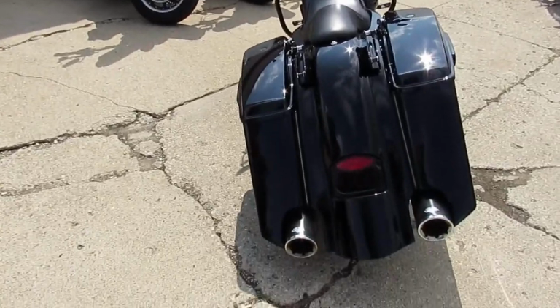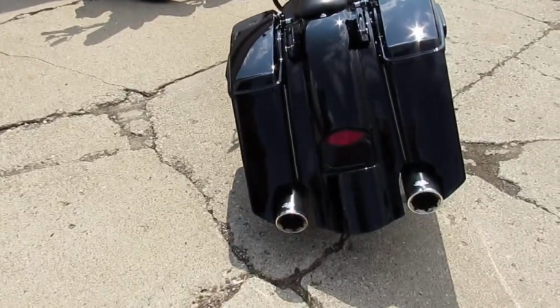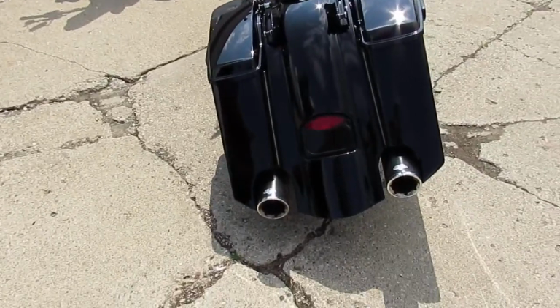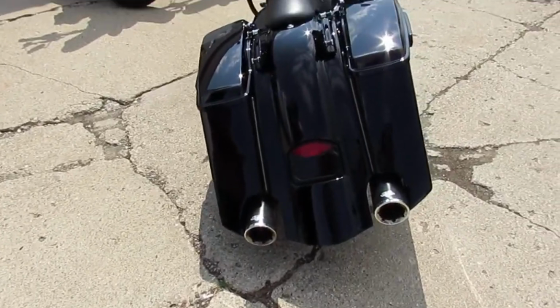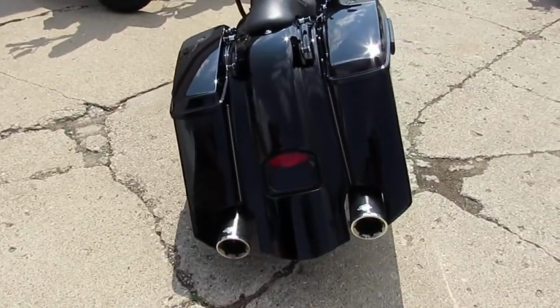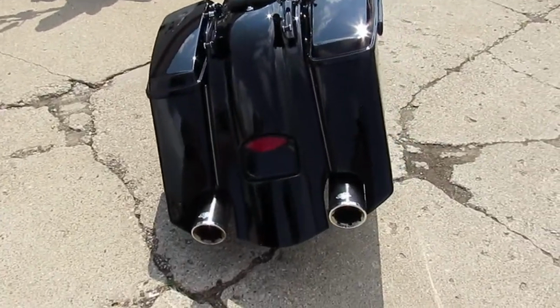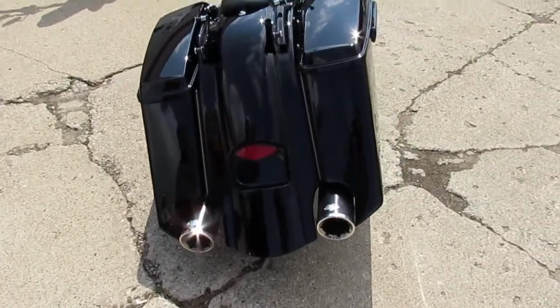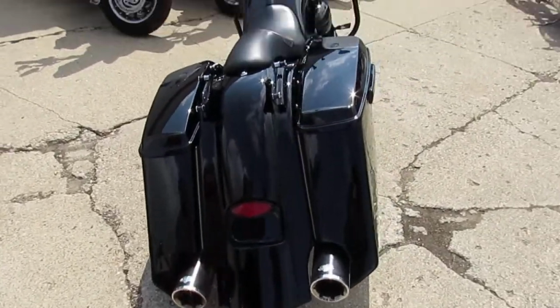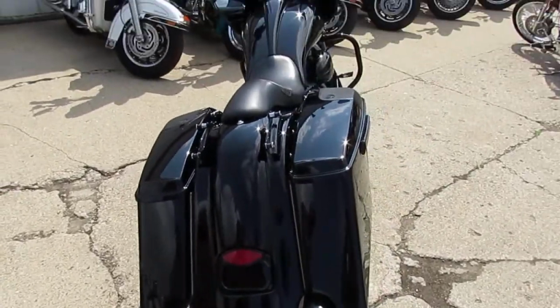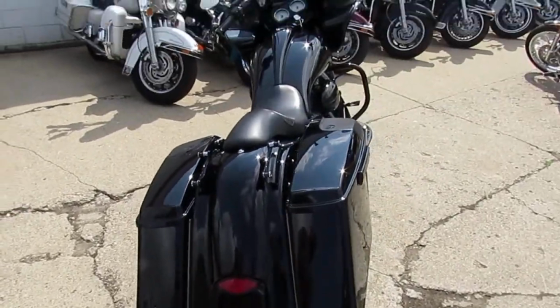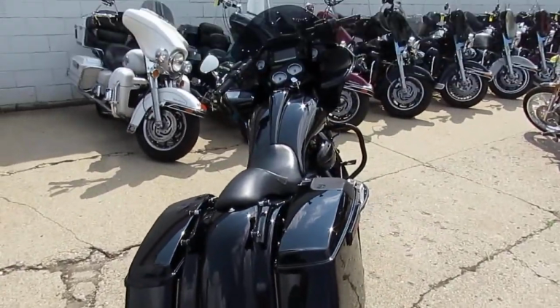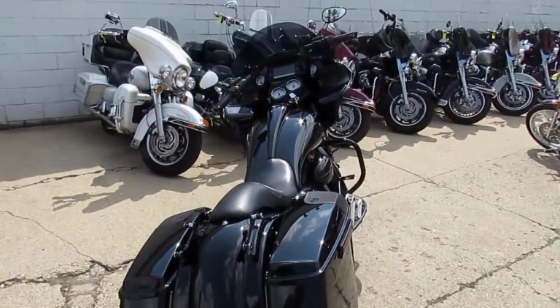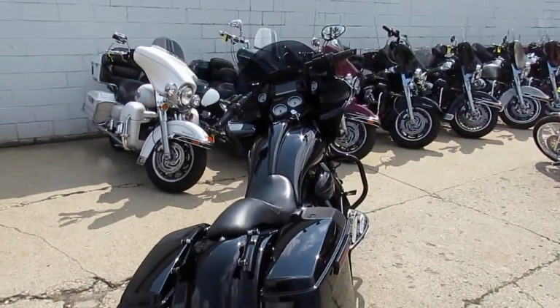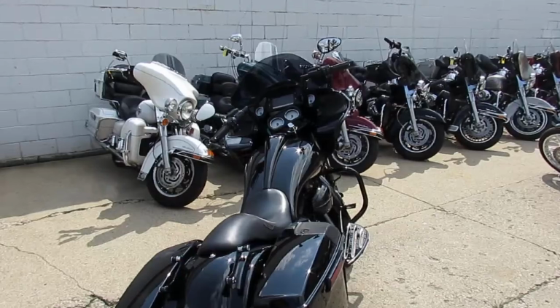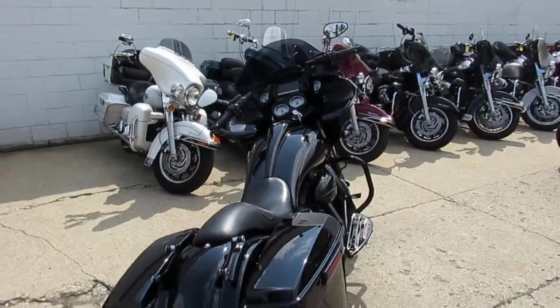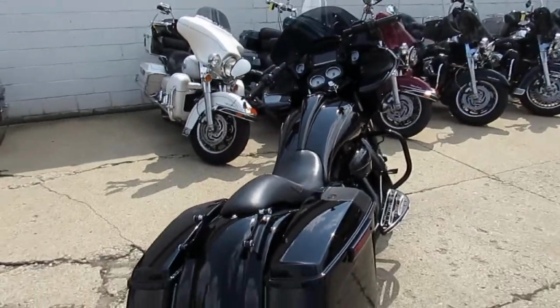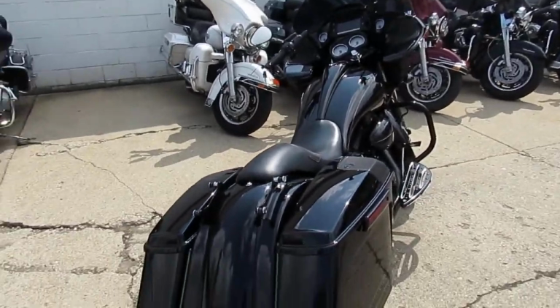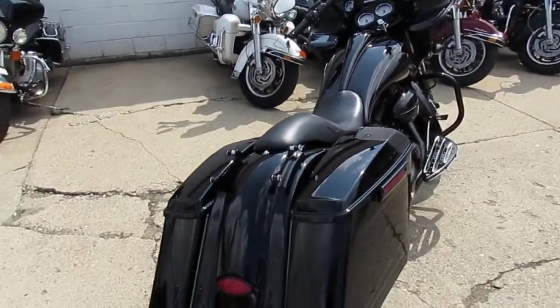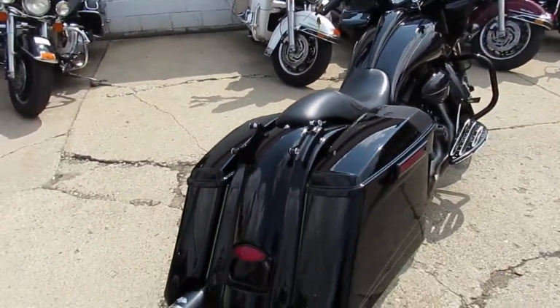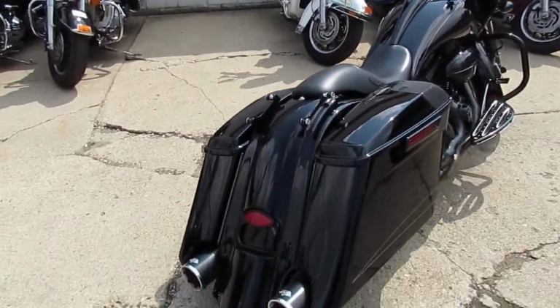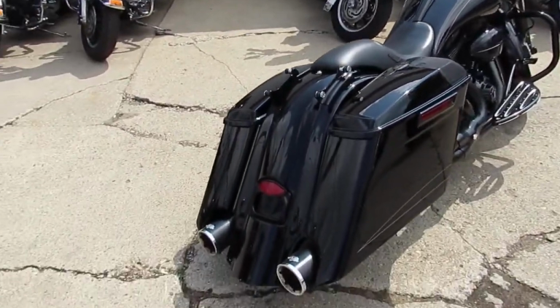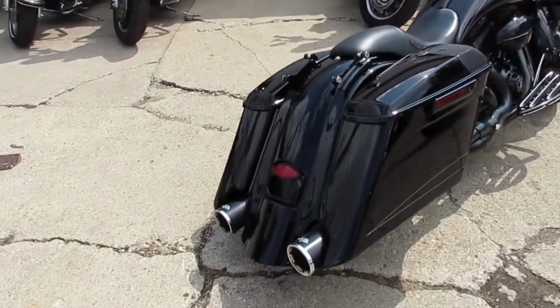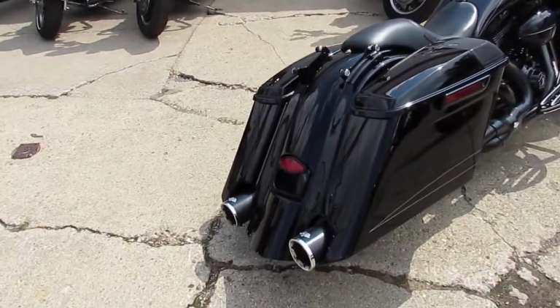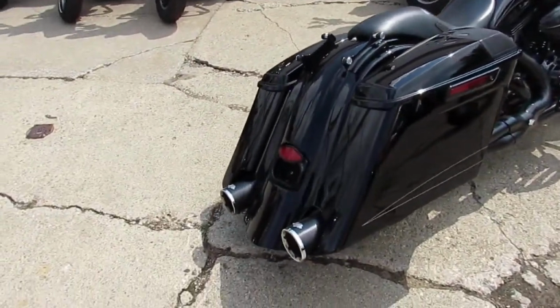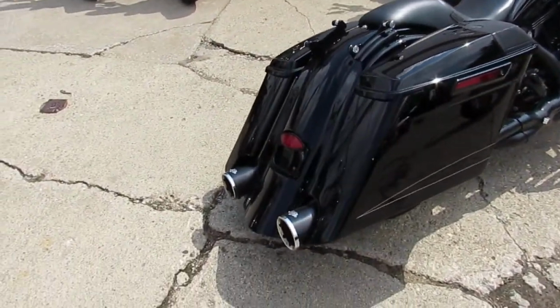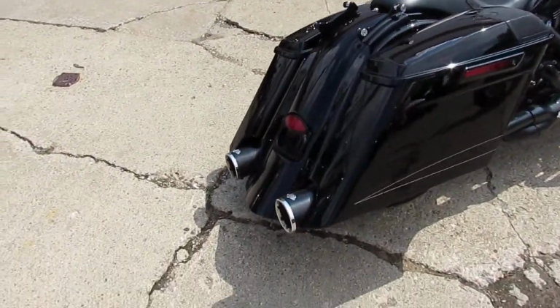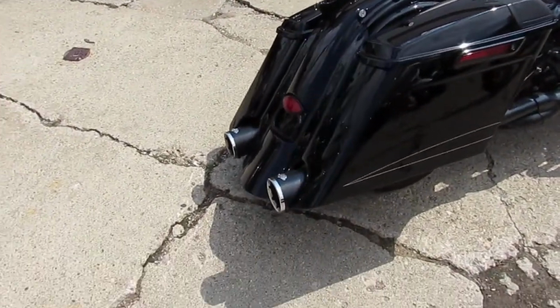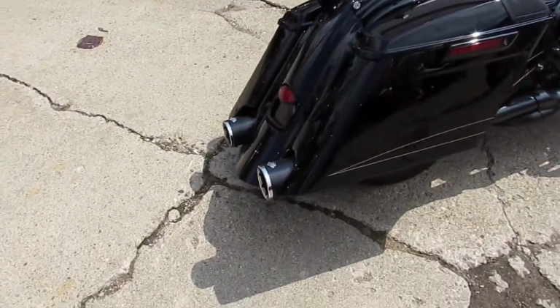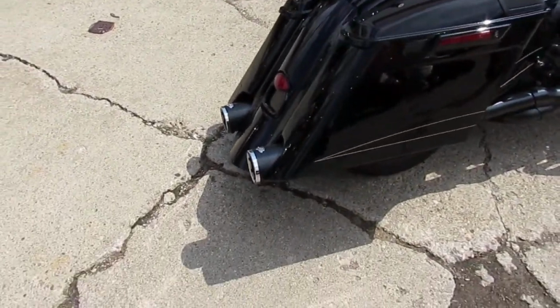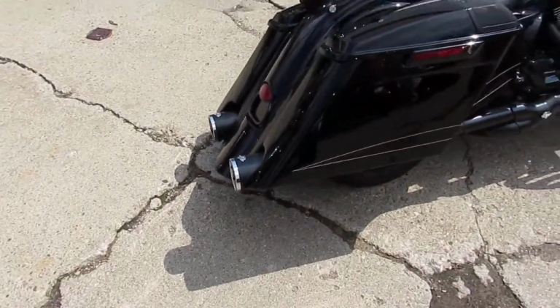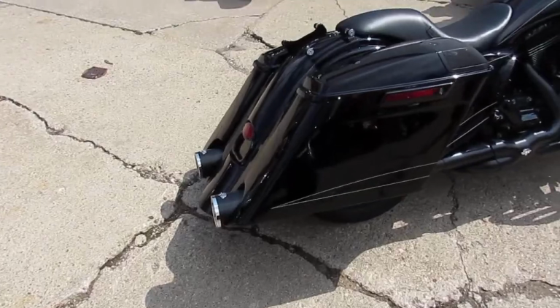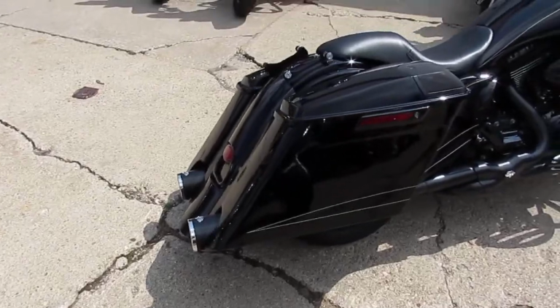This is a used 2015 Harley Road Glide Special and it's been fully customized guys. Check this one out — it's got a 21 inch RC front wheel.